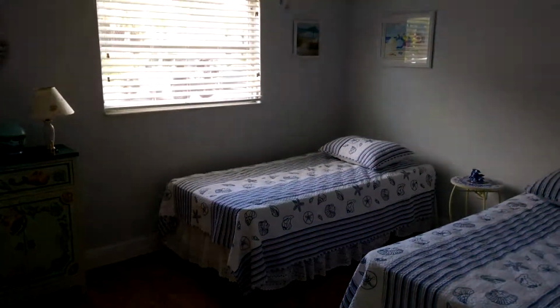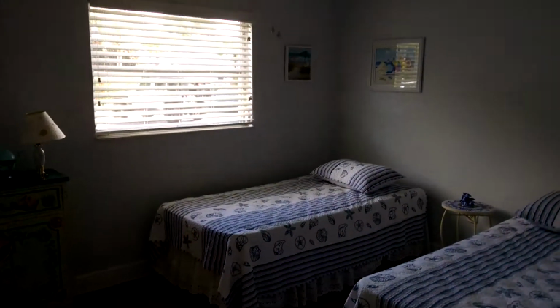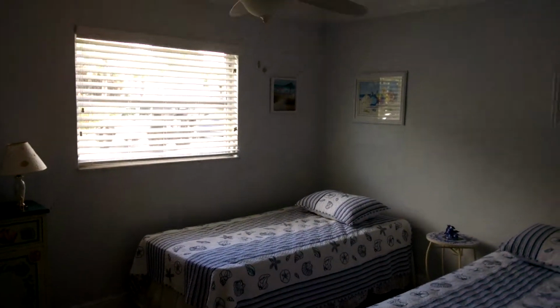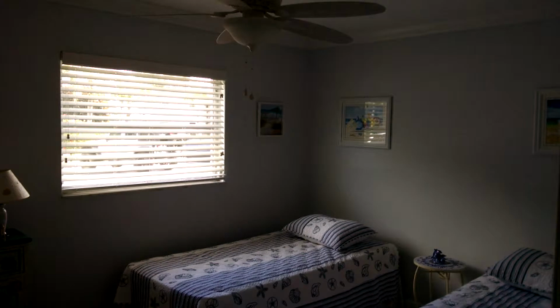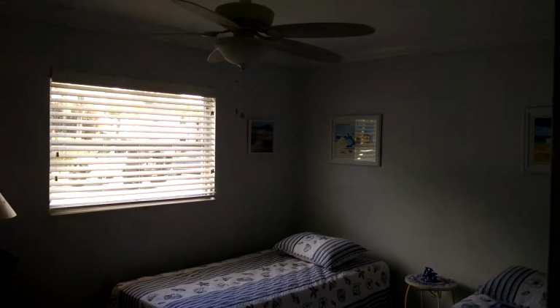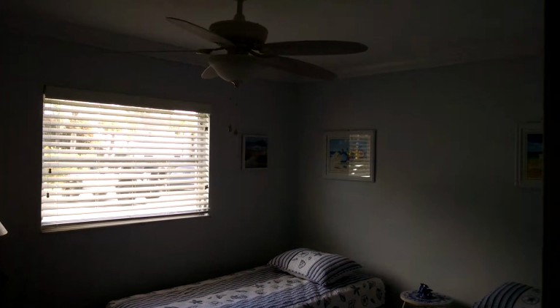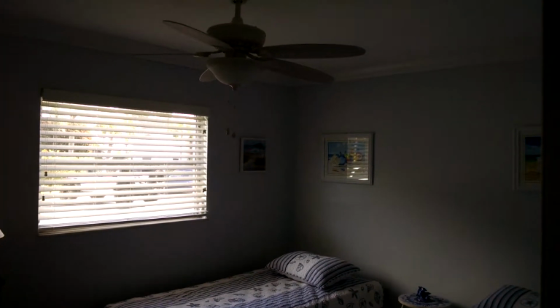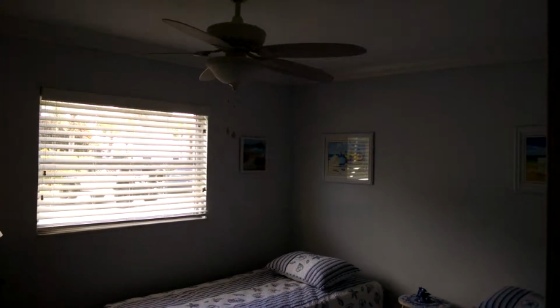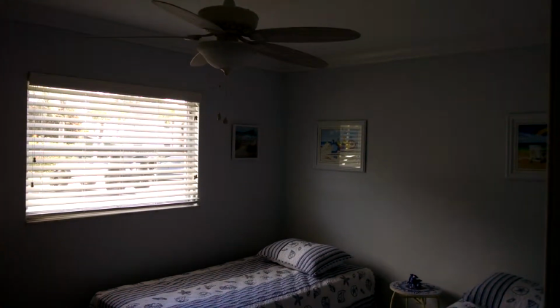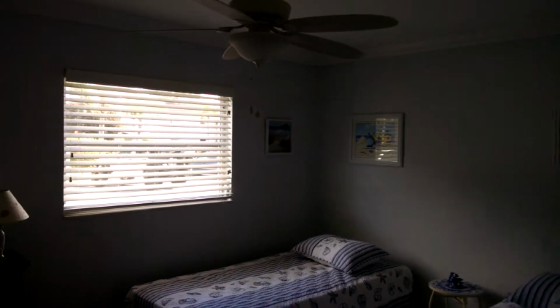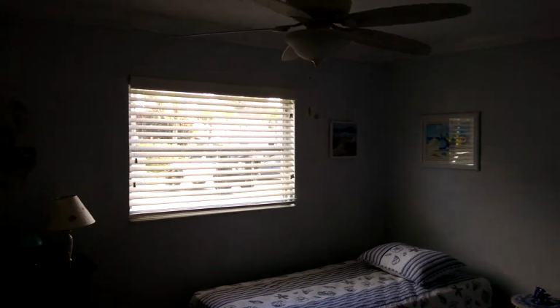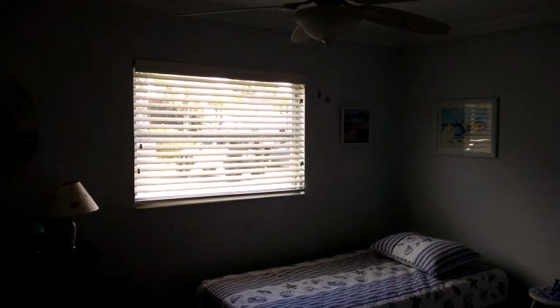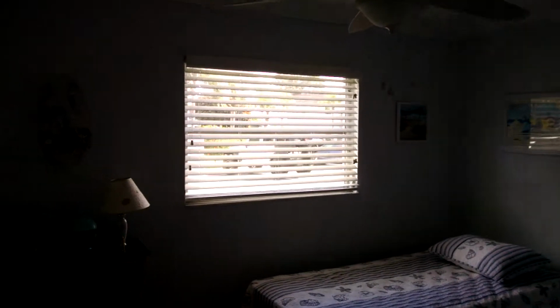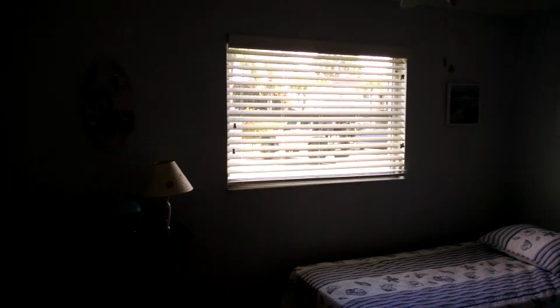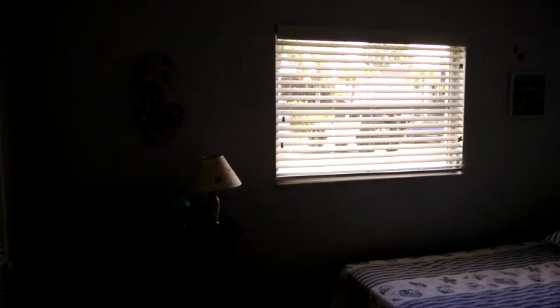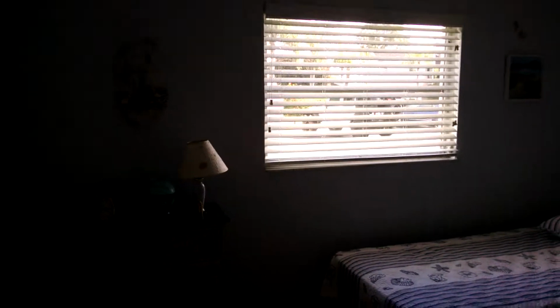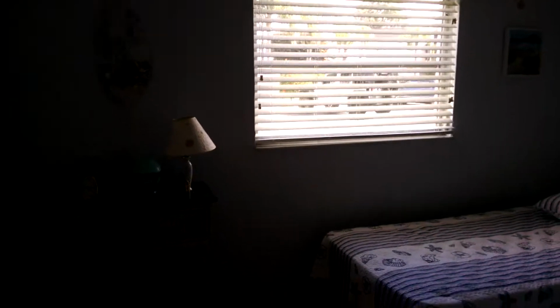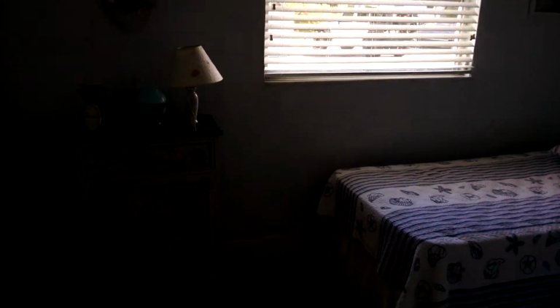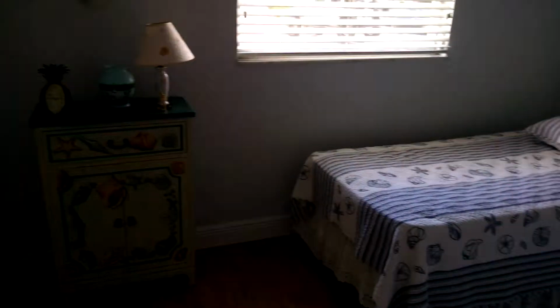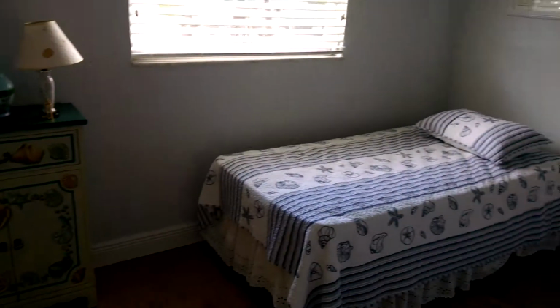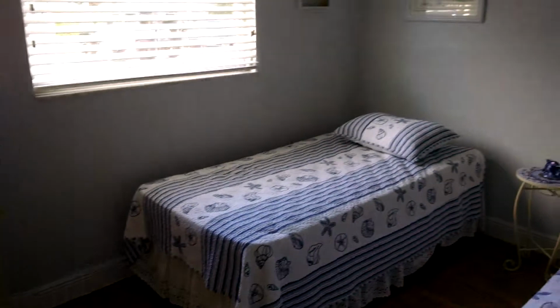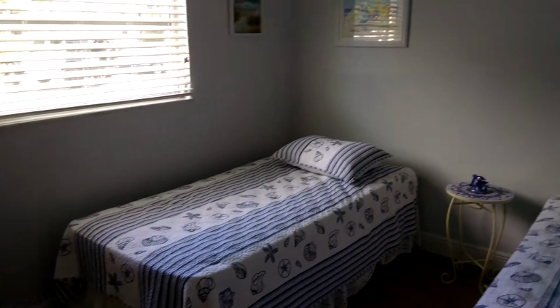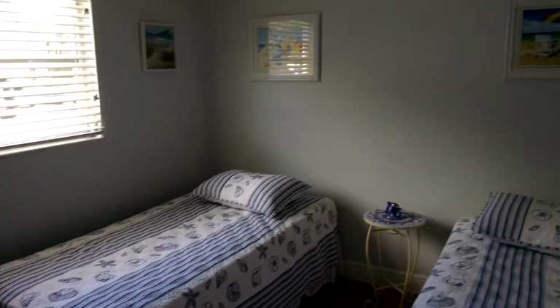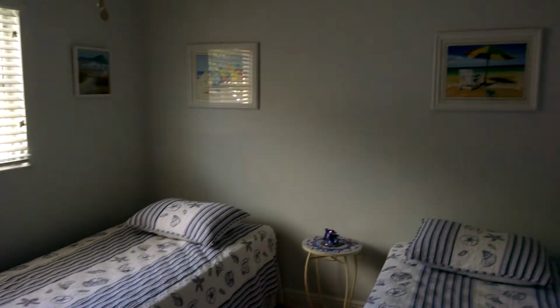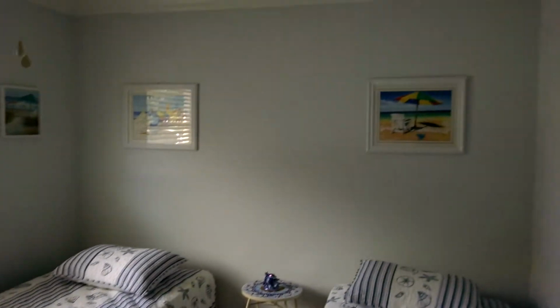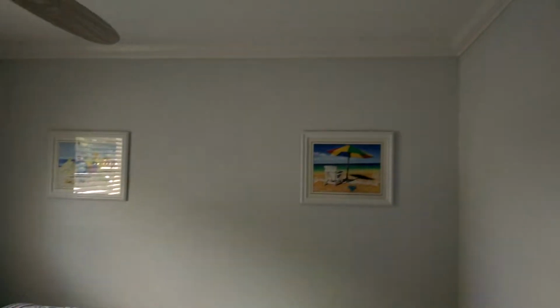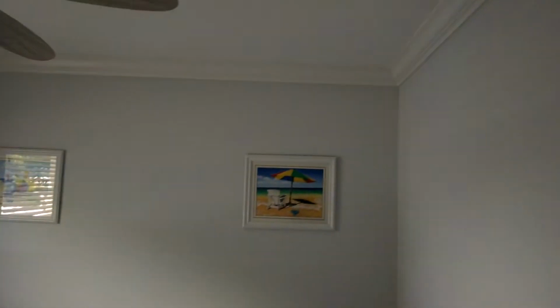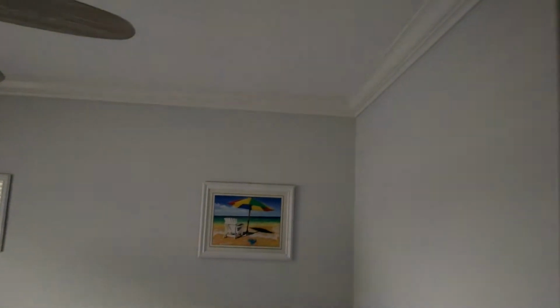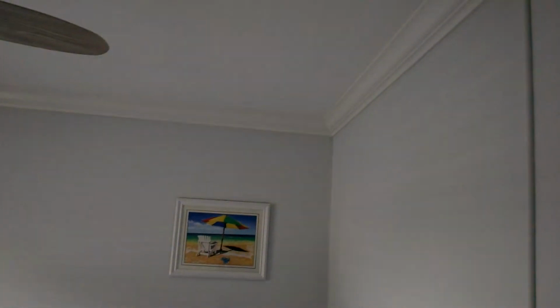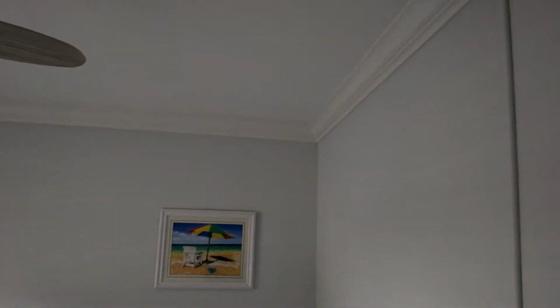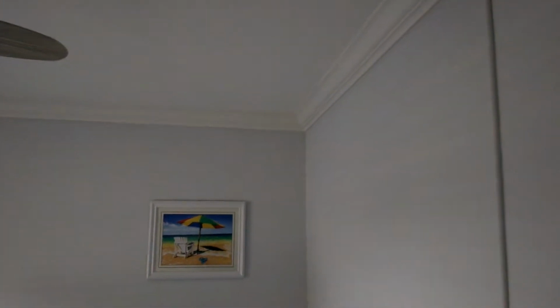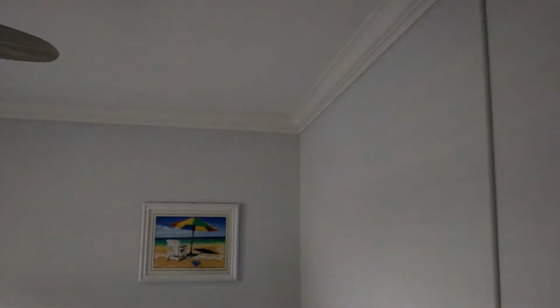This is the guest room. Also nicely done, with kind of a light blue color scheme — hard to tell from this angle.